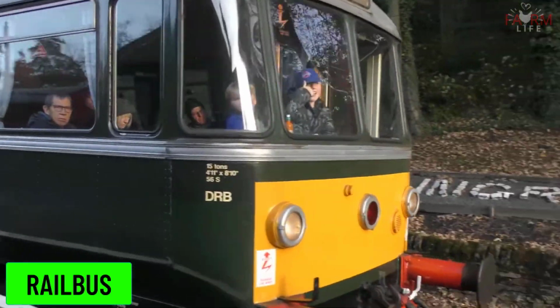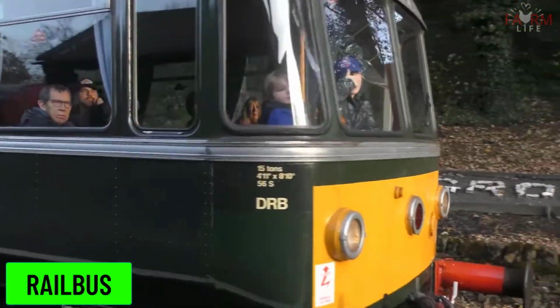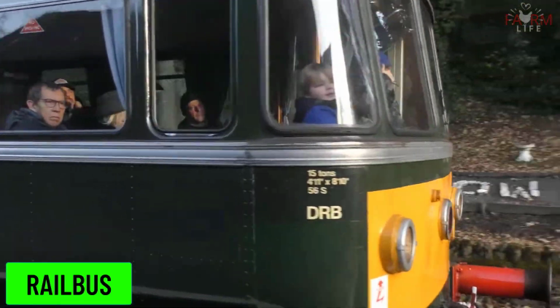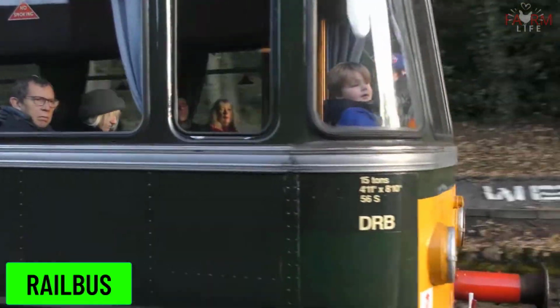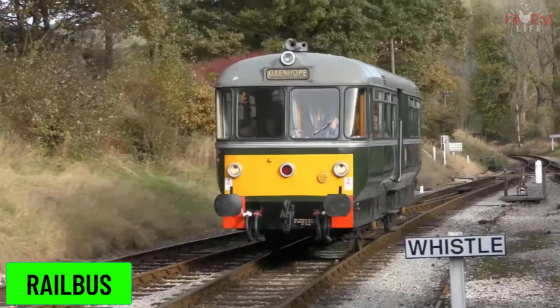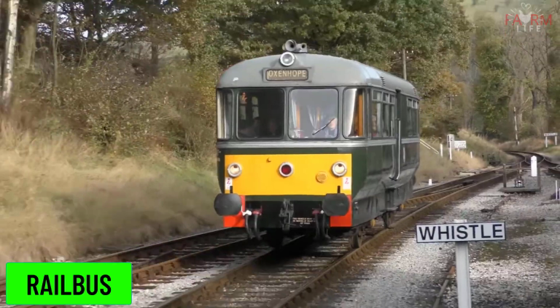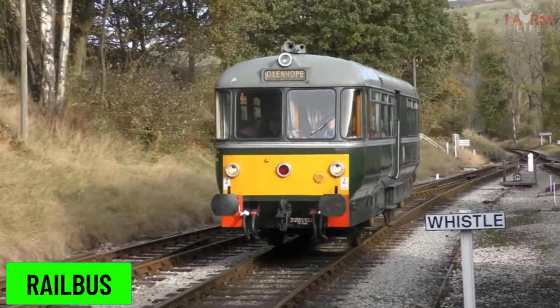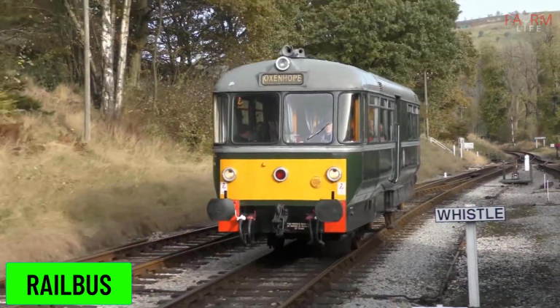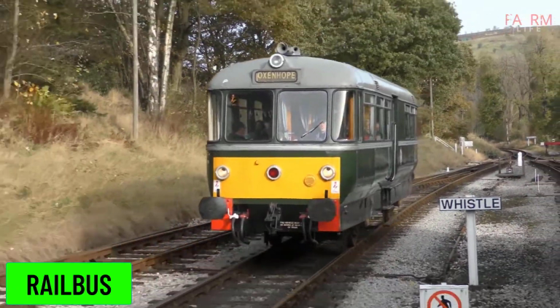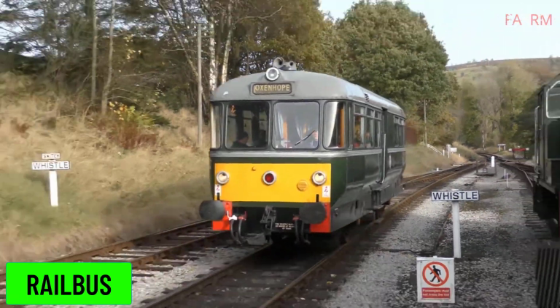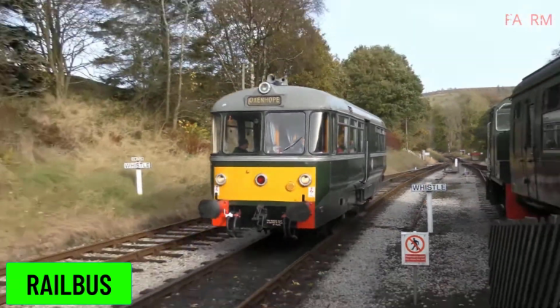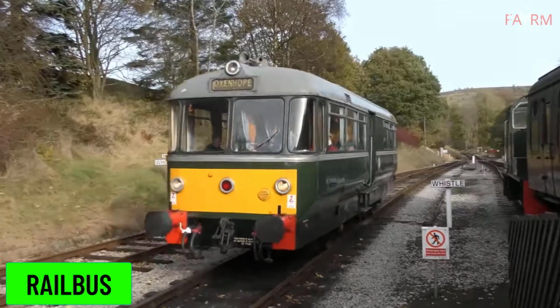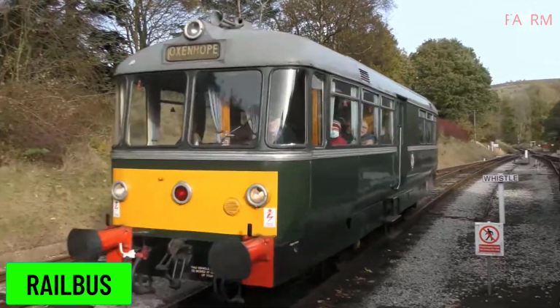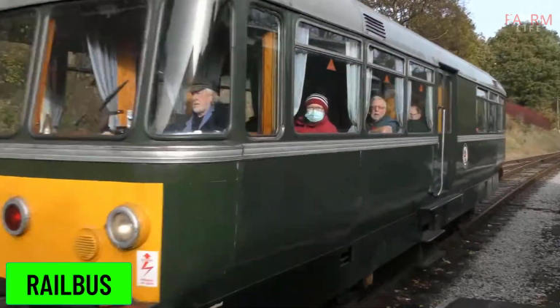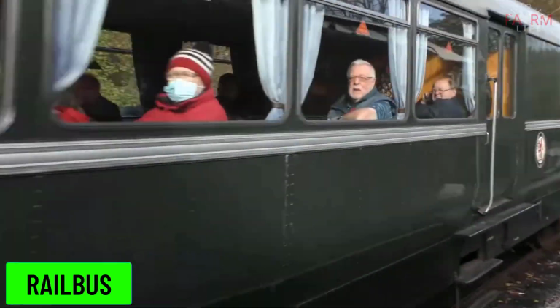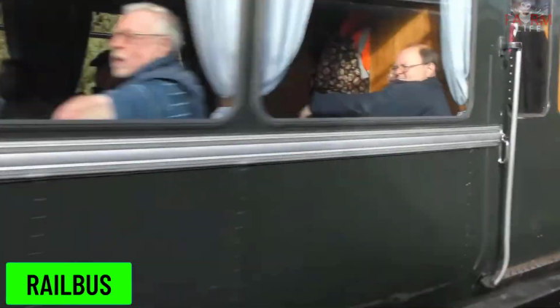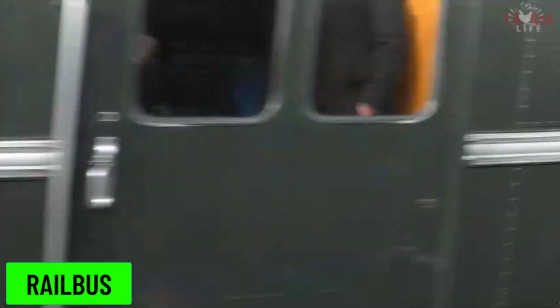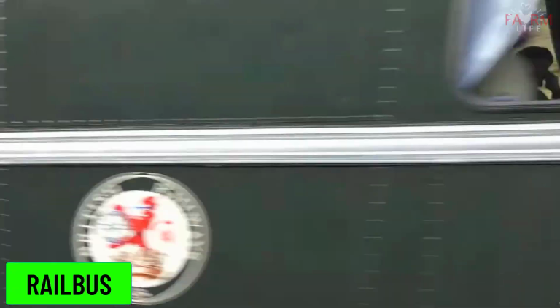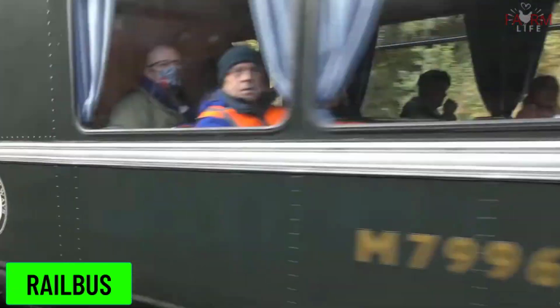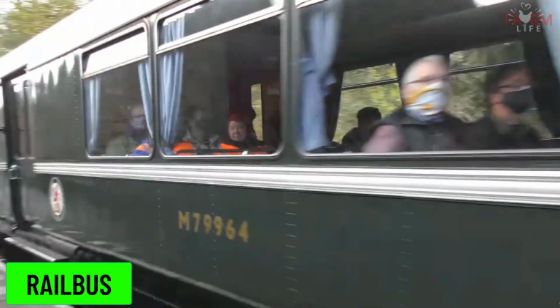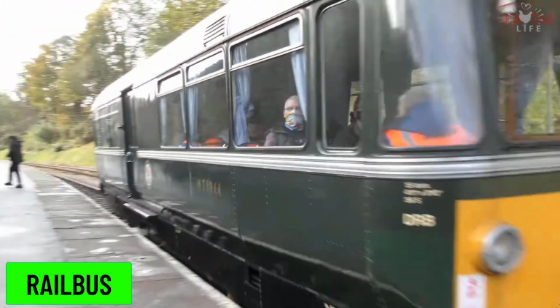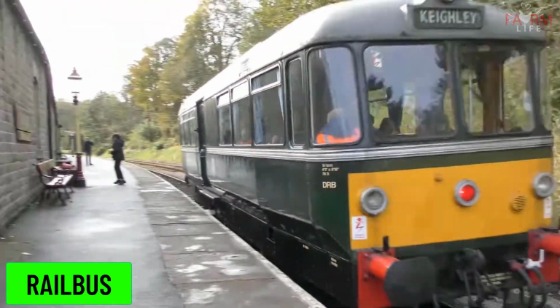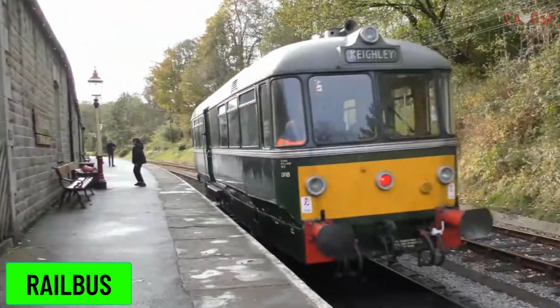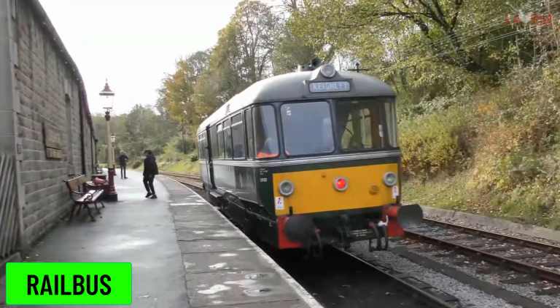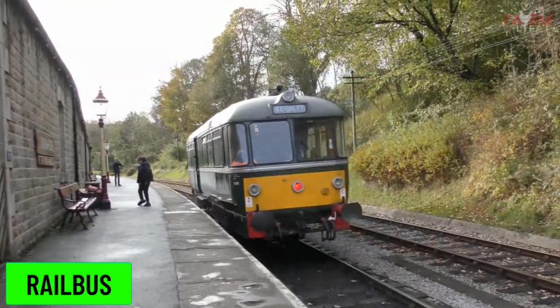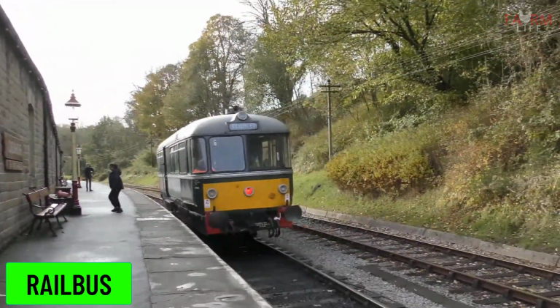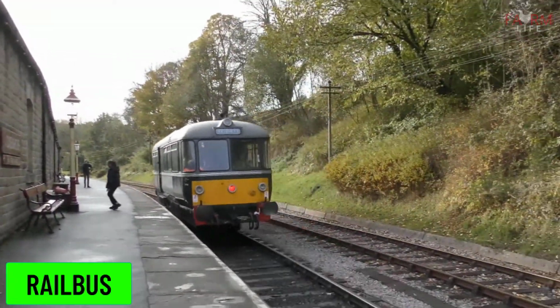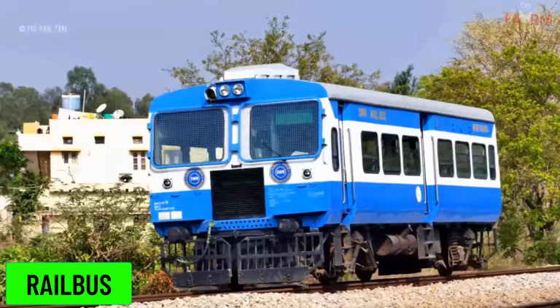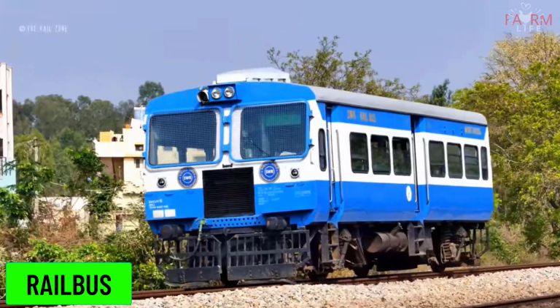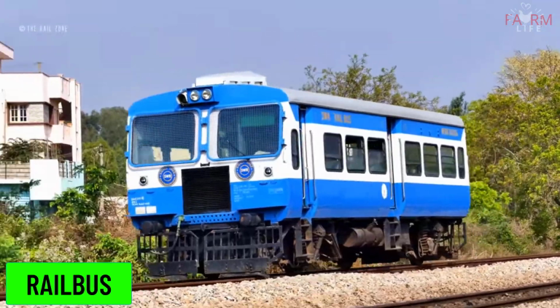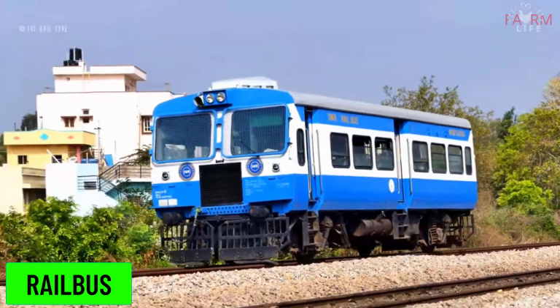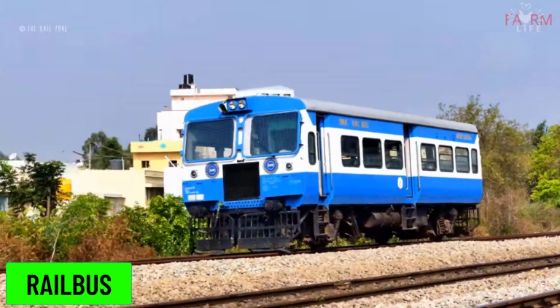Rail bus. A rail bus is a lightweight passenger rail vehicle that shares many features with a bus. They are often used on less busy rural railways.